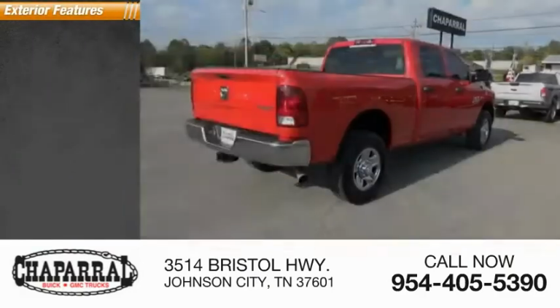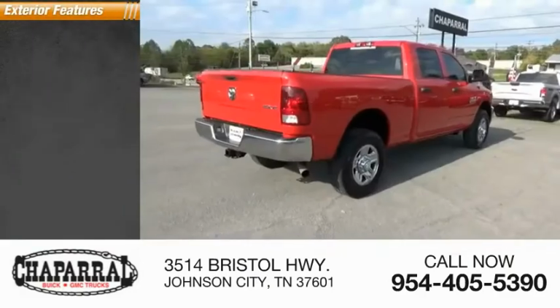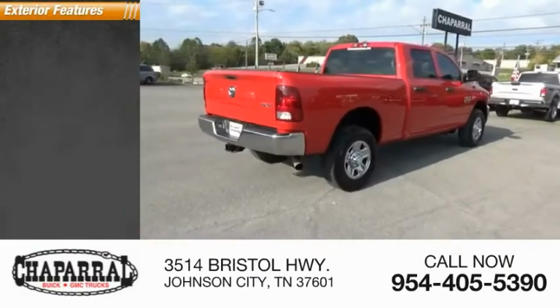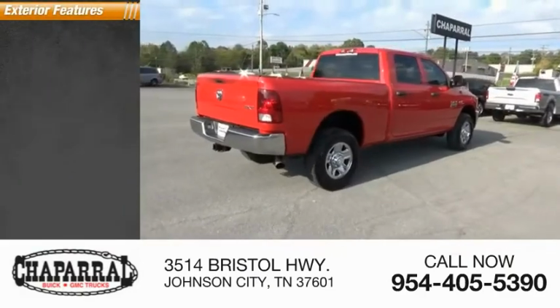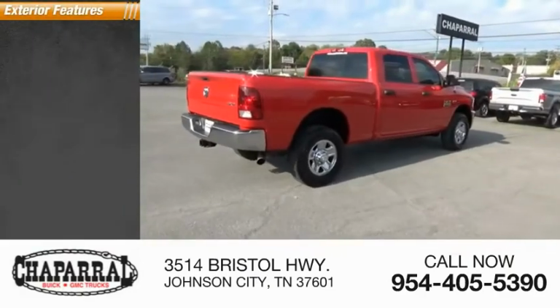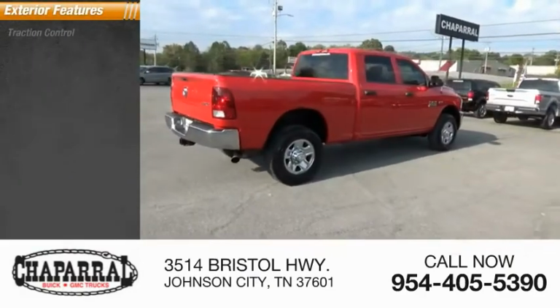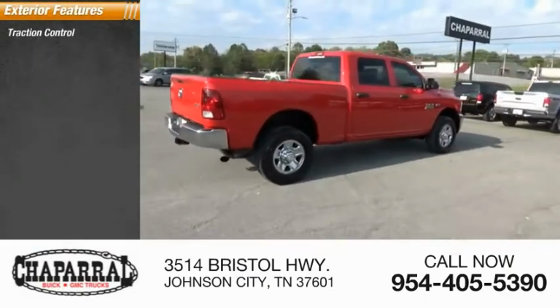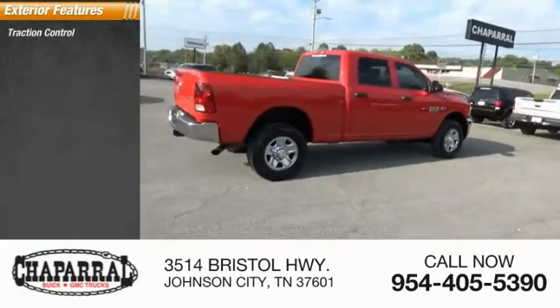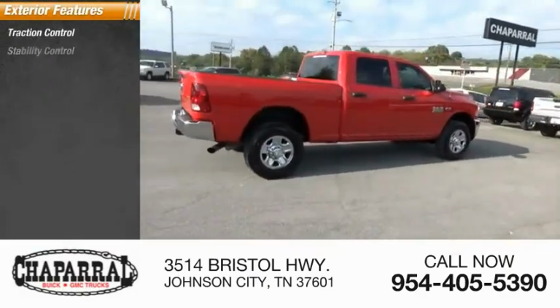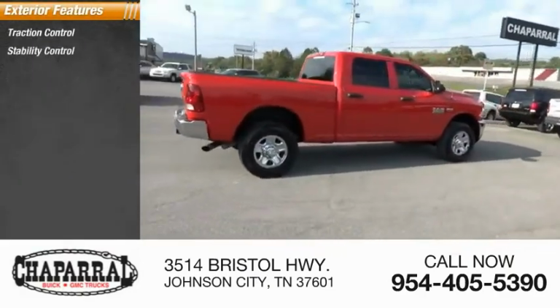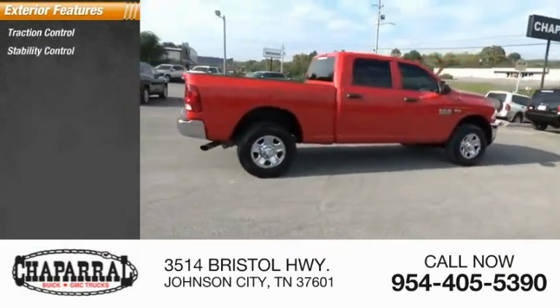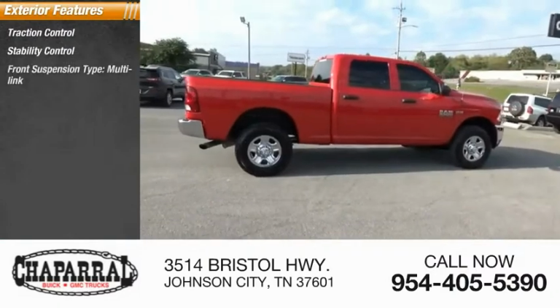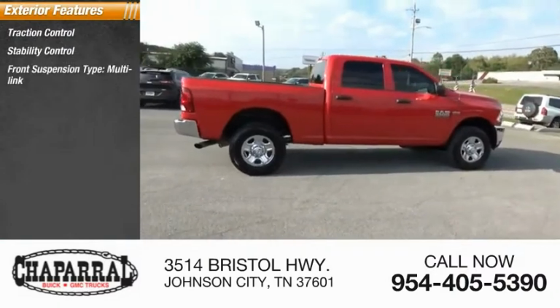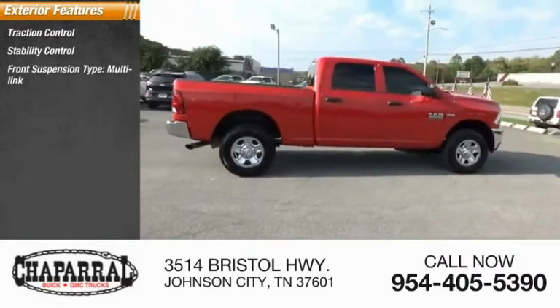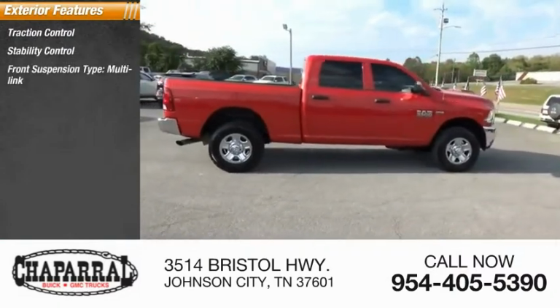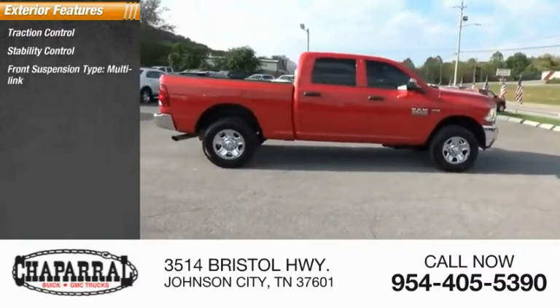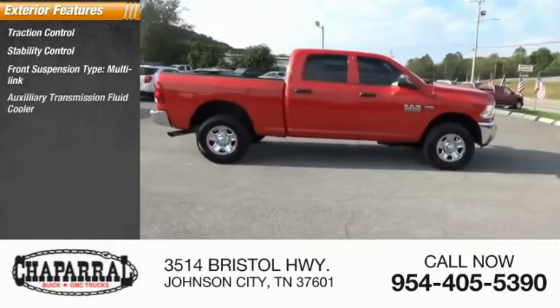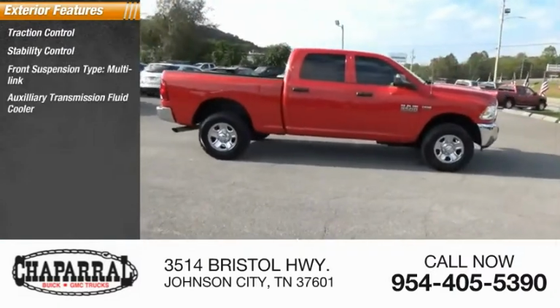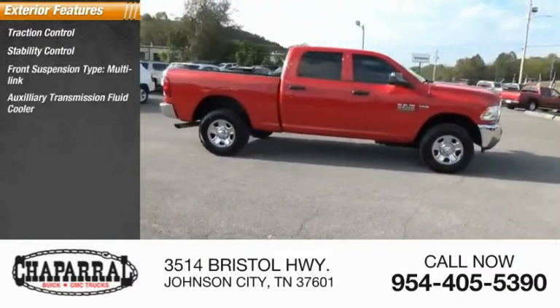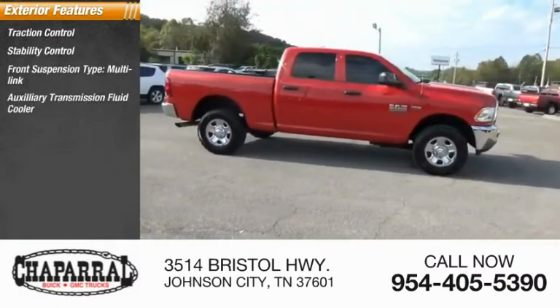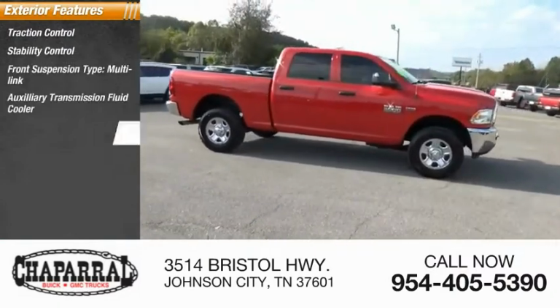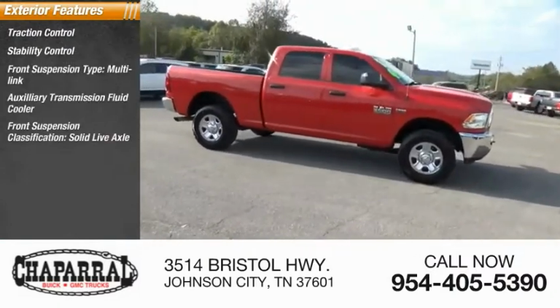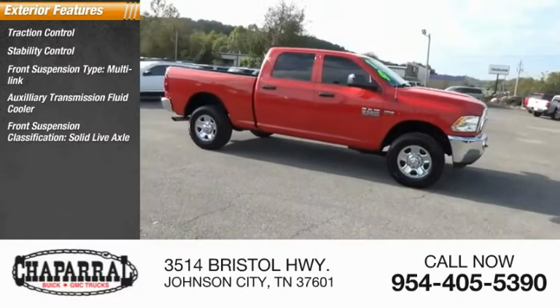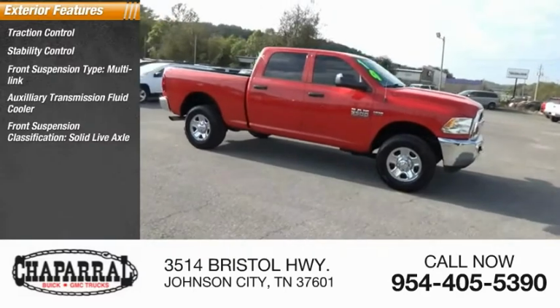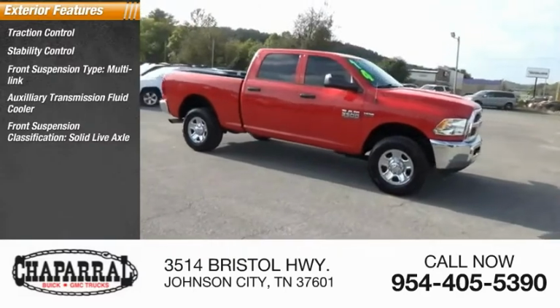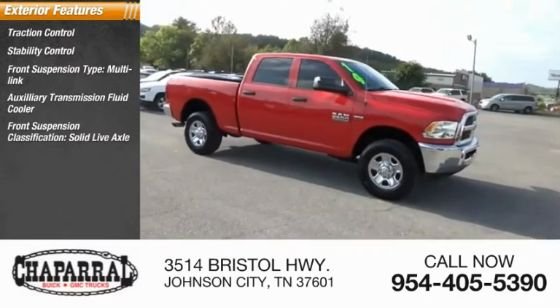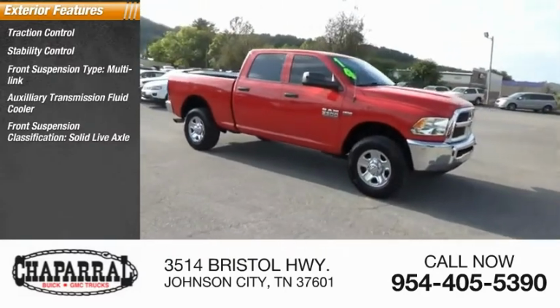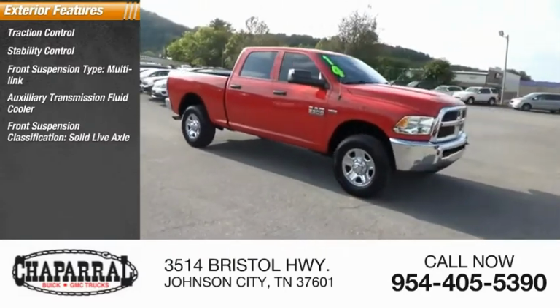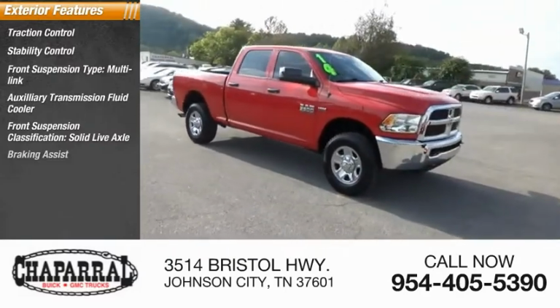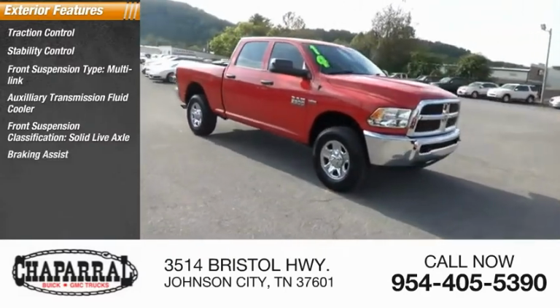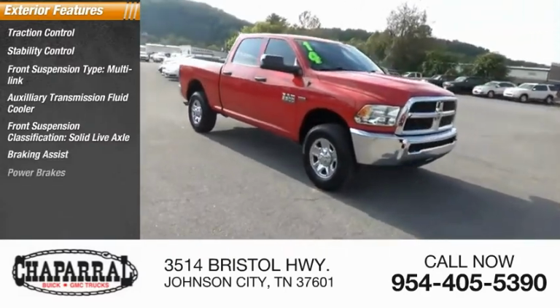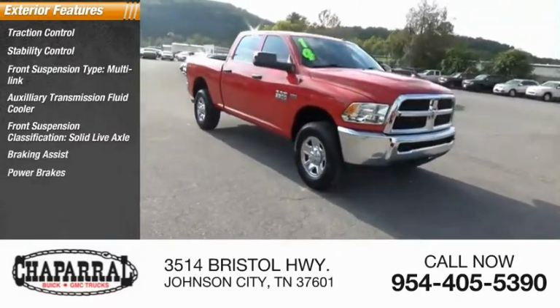Here are some of this vehicle's great options: Traction Control, Stability Control, Front Suspension Type Multi-Link, Auxiliary Transmission Fluid Cooler, Front Suspension Classification Solid Live Axle, Braking Assist, Power Brakes.